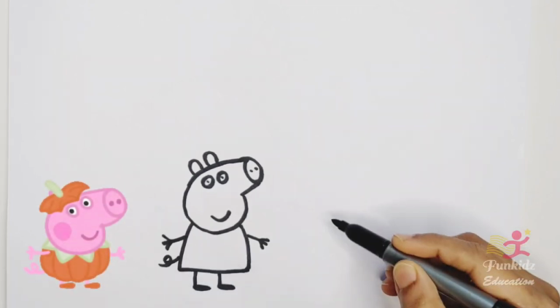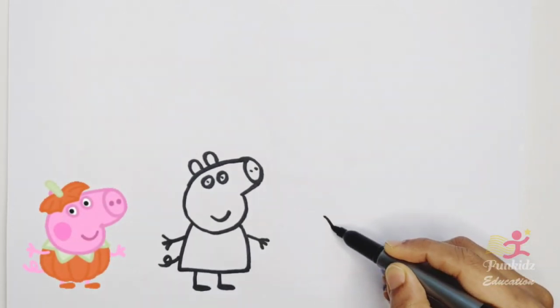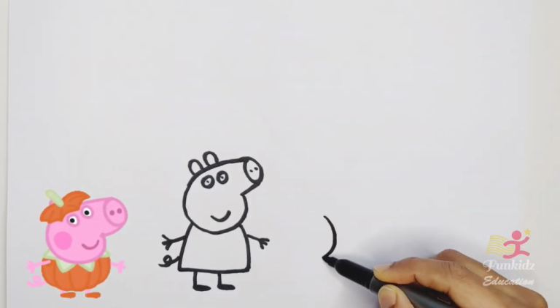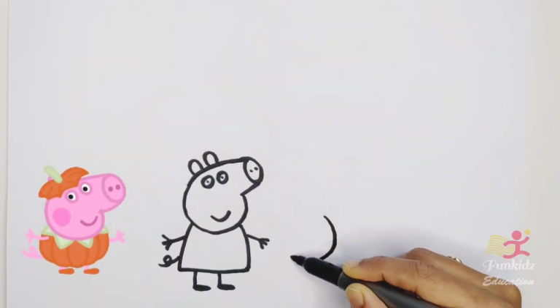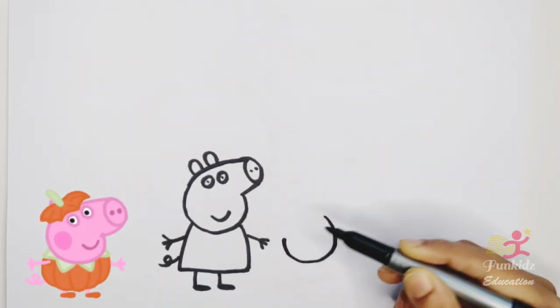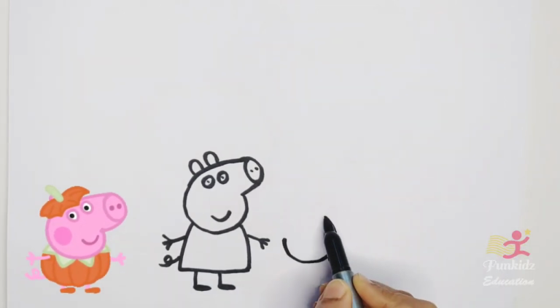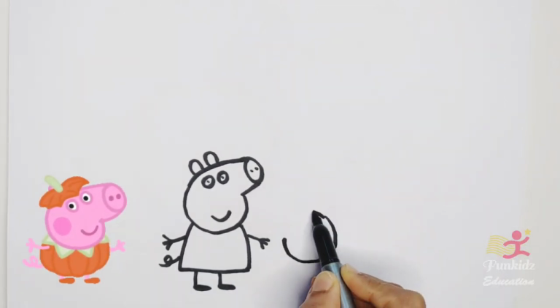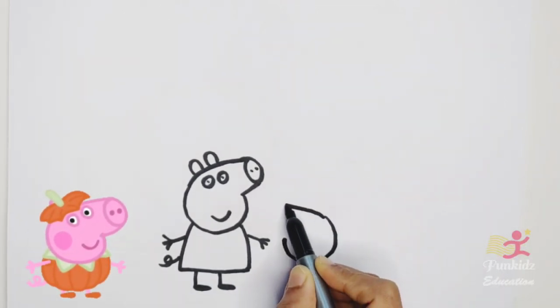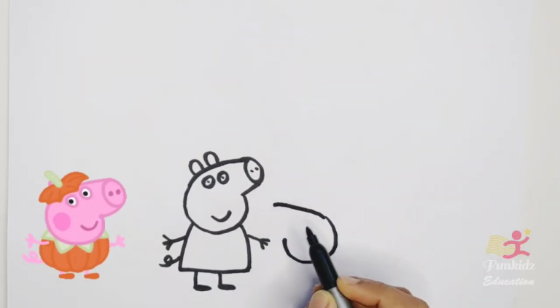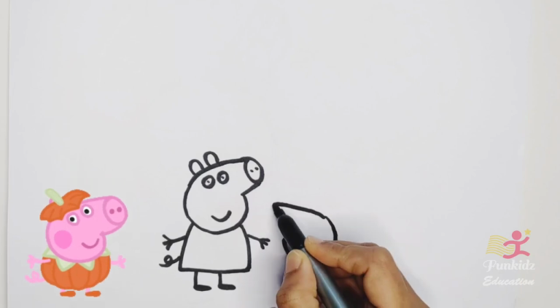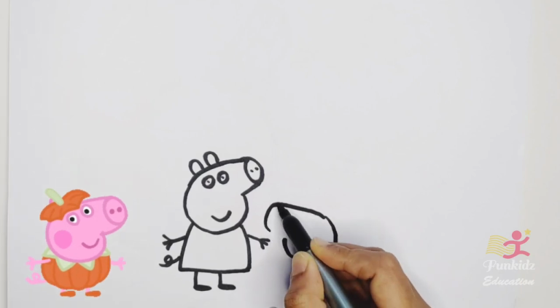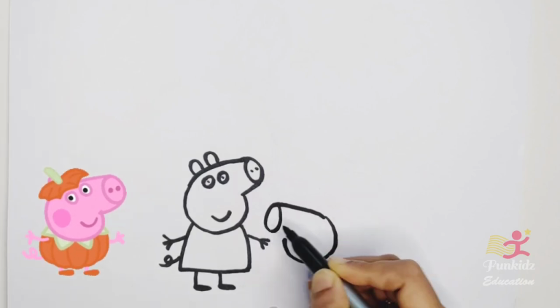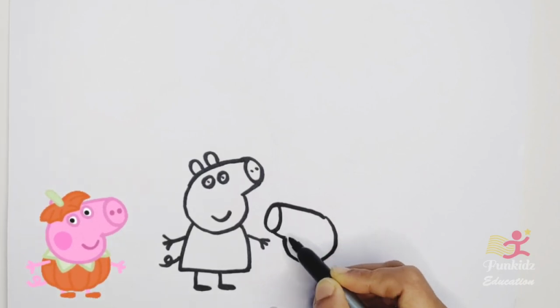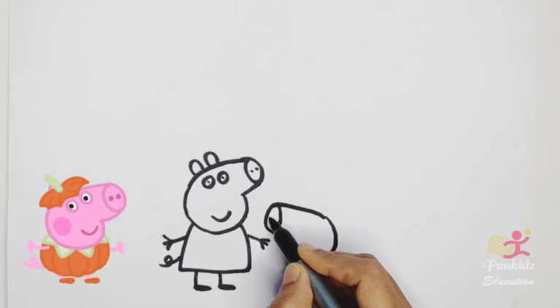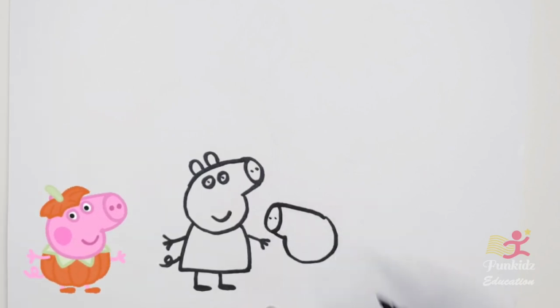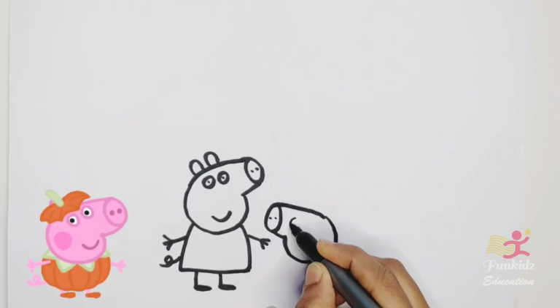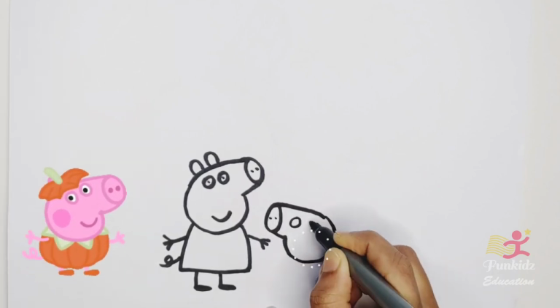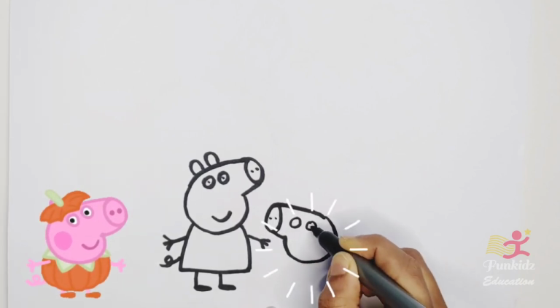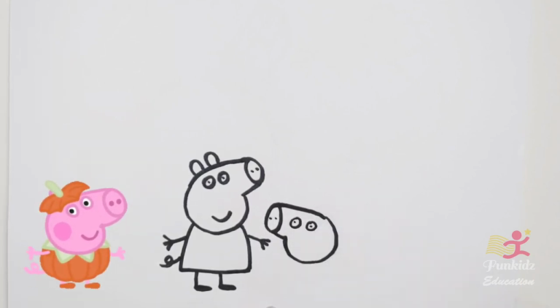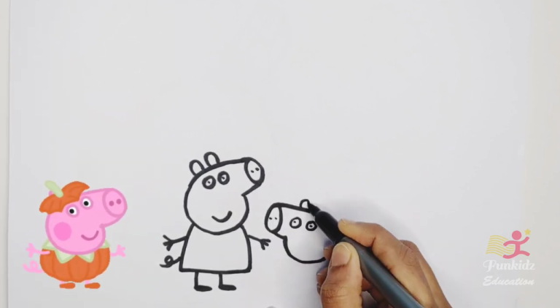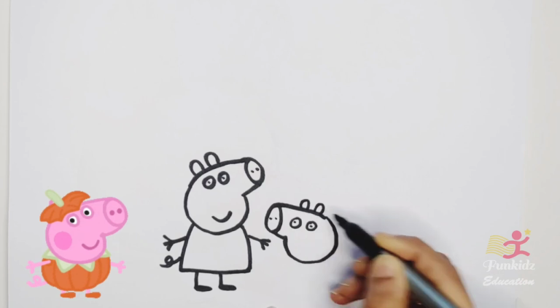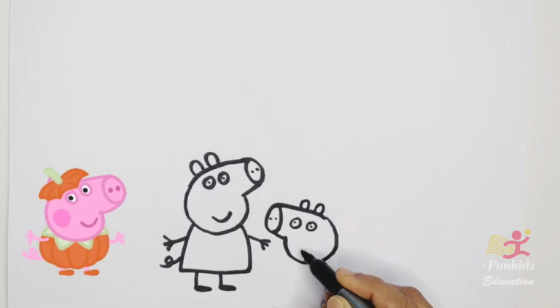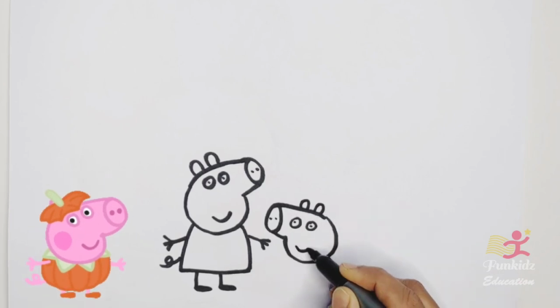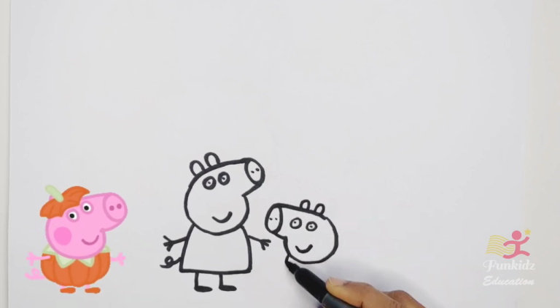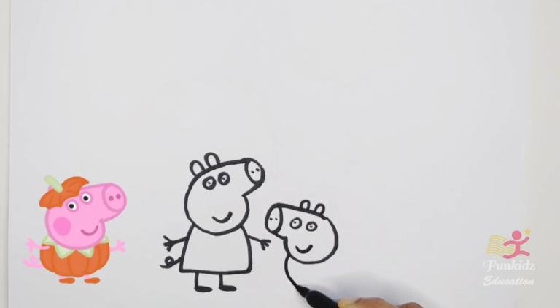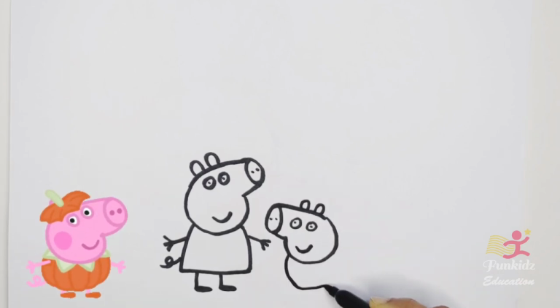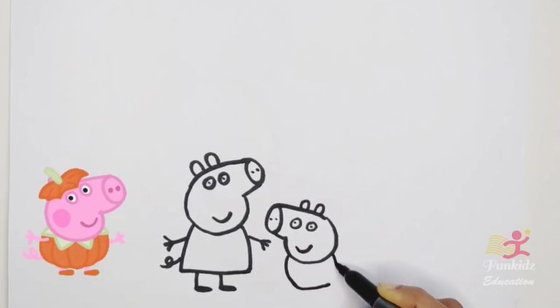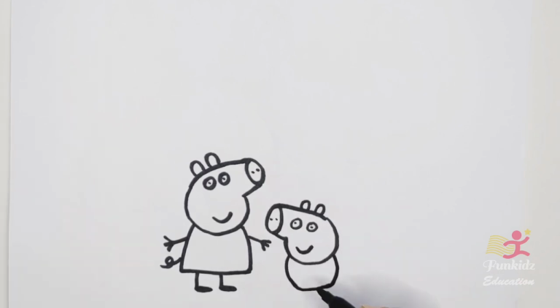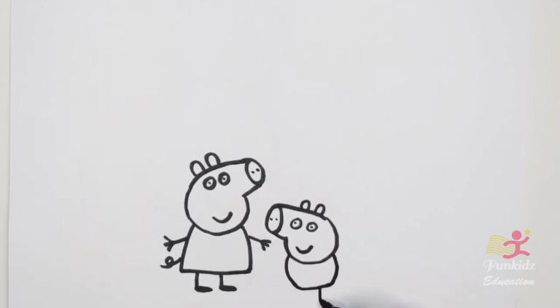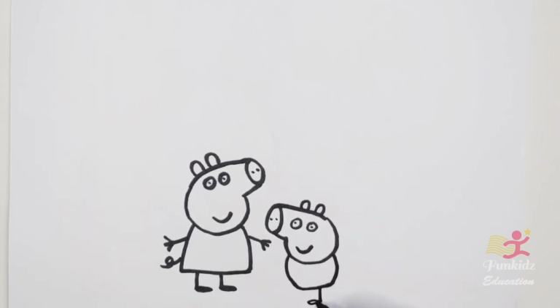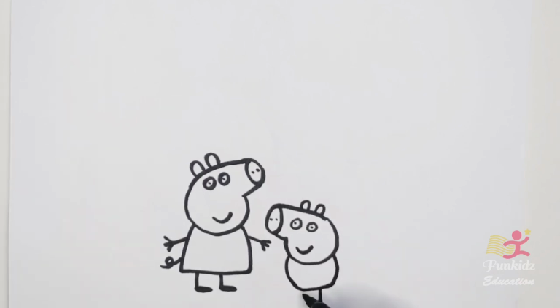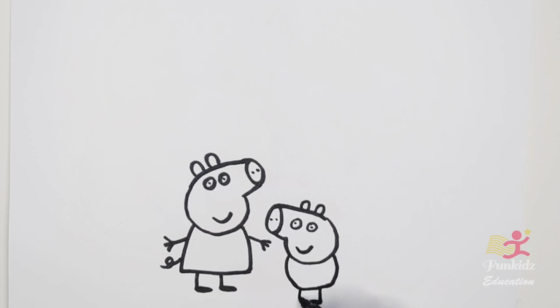Now let's draw George Pig. This is George Pig.